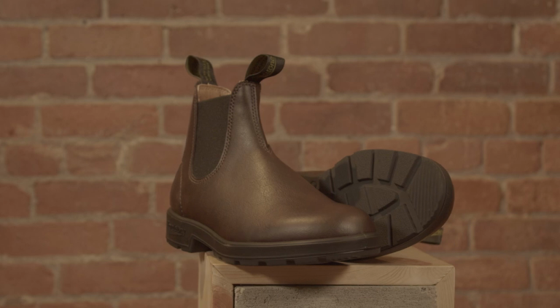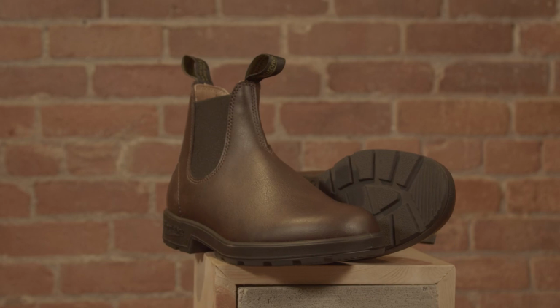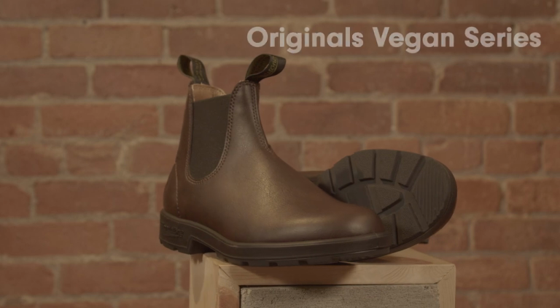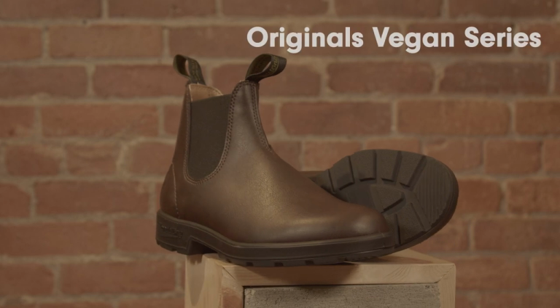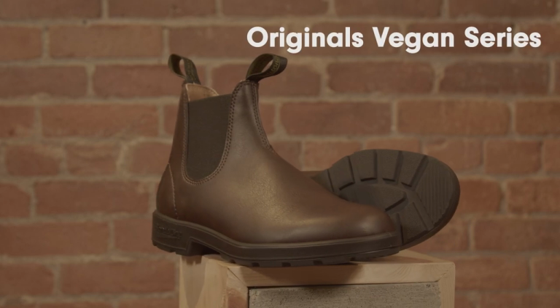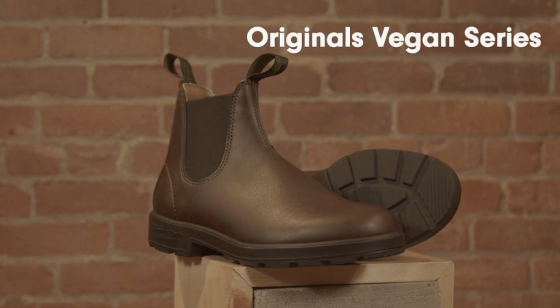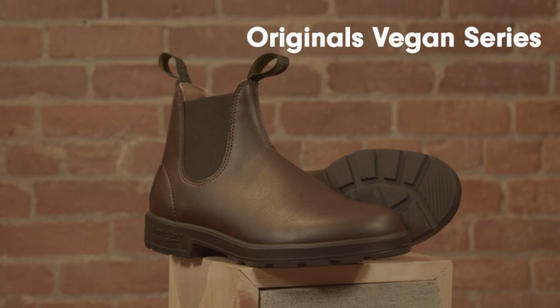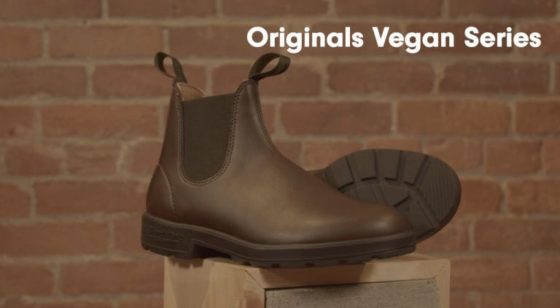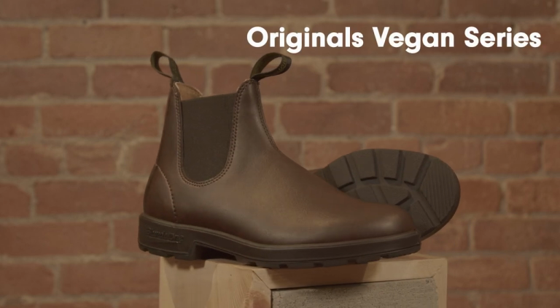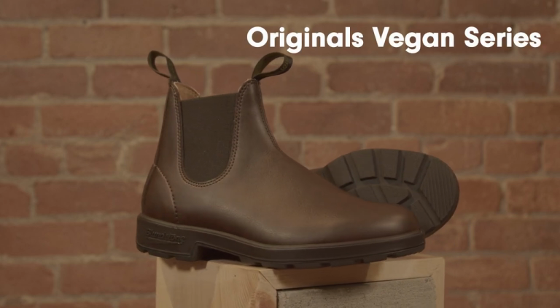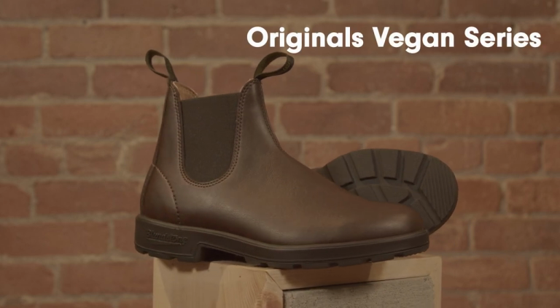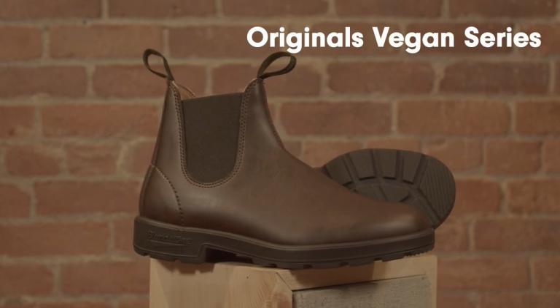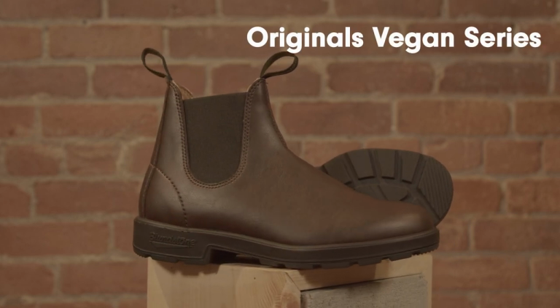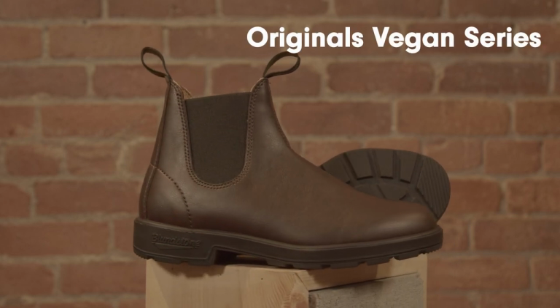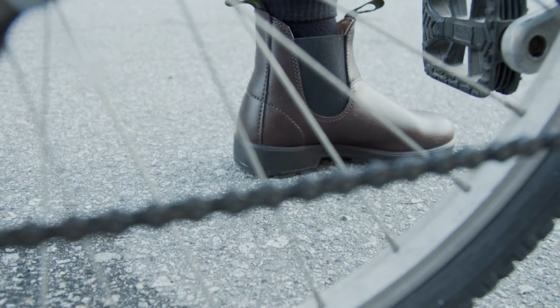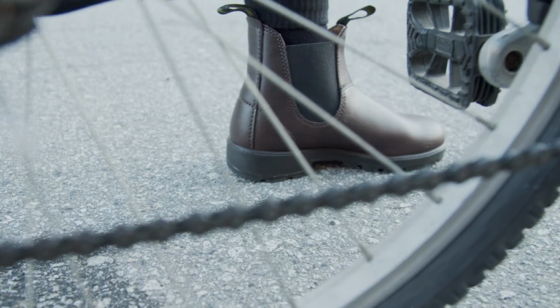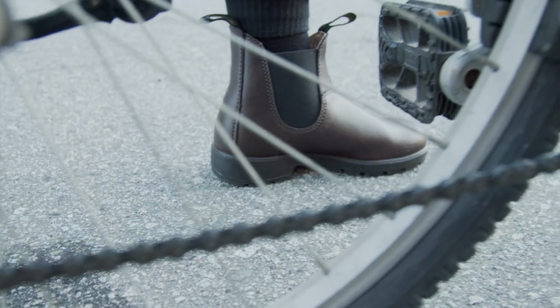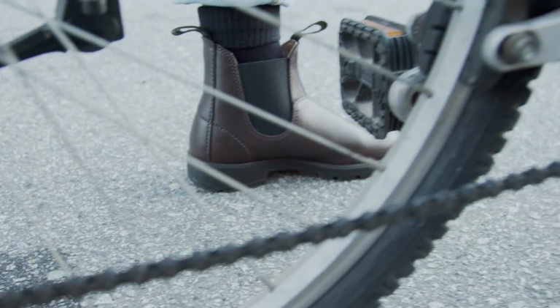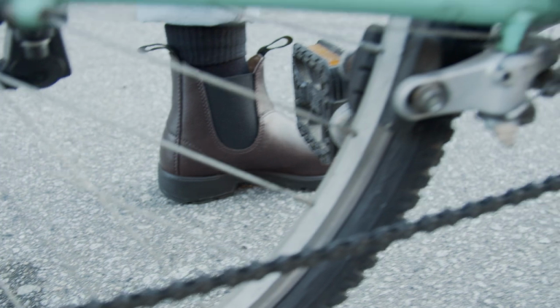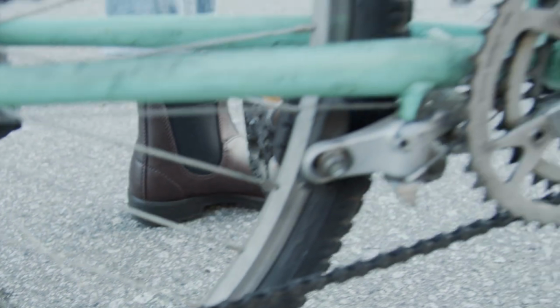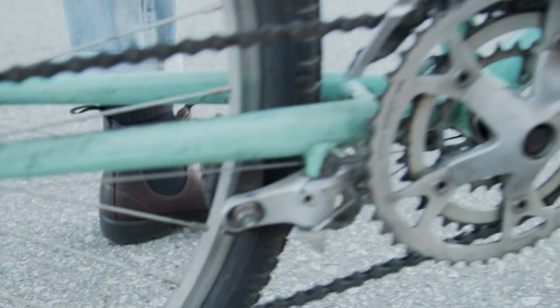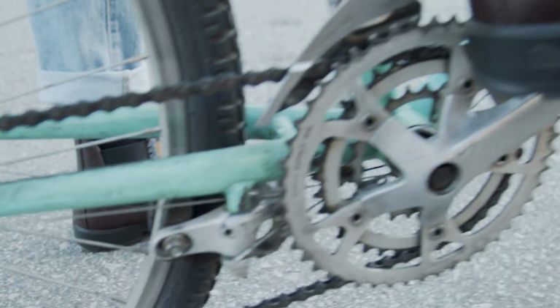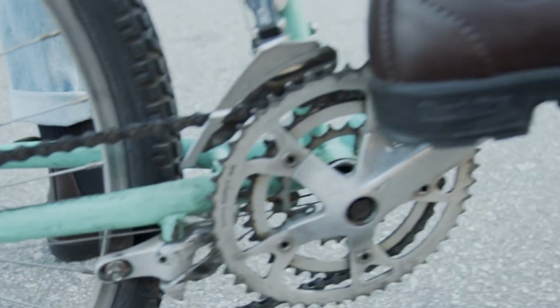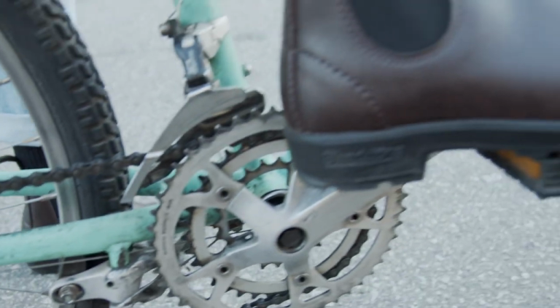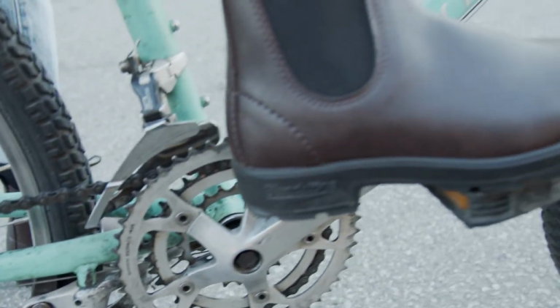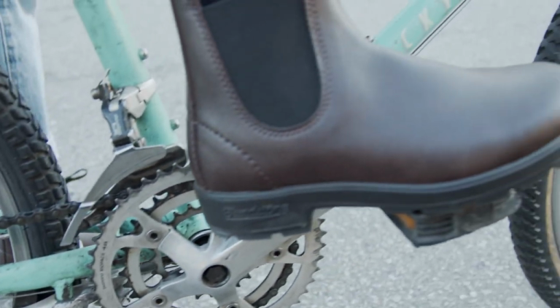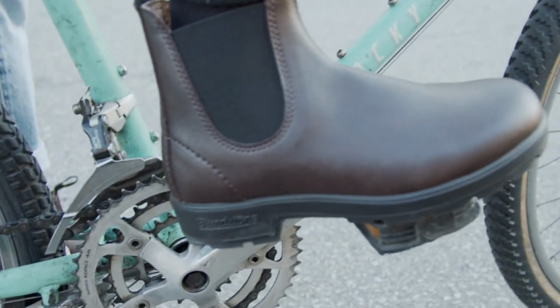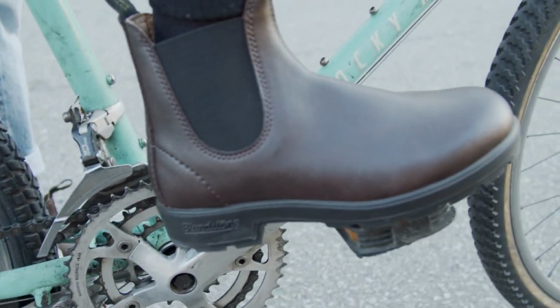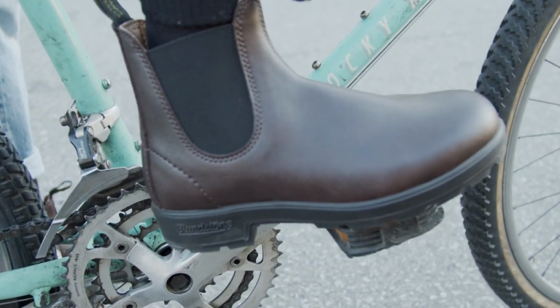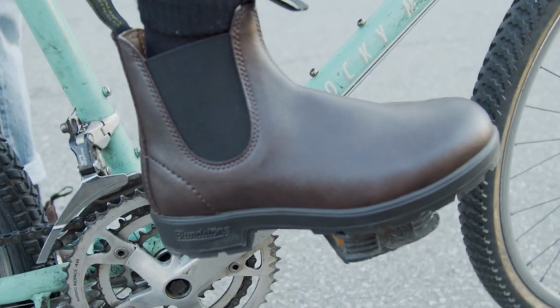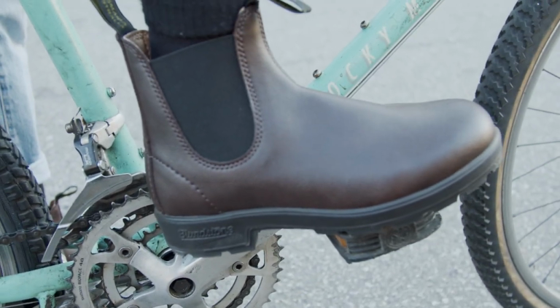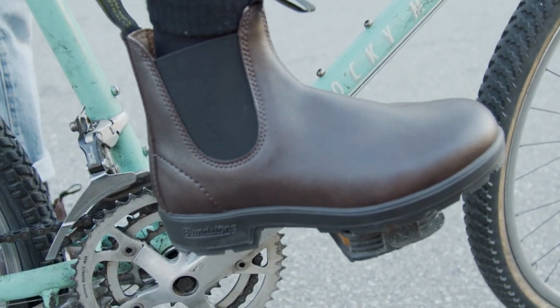So you're interested in learning more about the Blundstone Original Vegan series. Blundstone never stands still. Witness the Blundstone Original Vegan series.